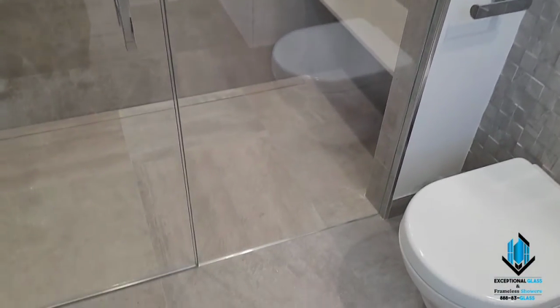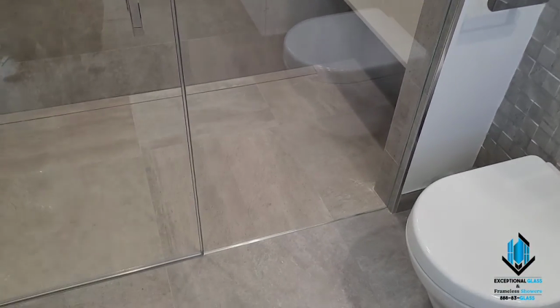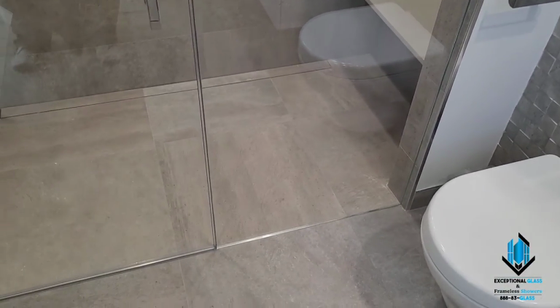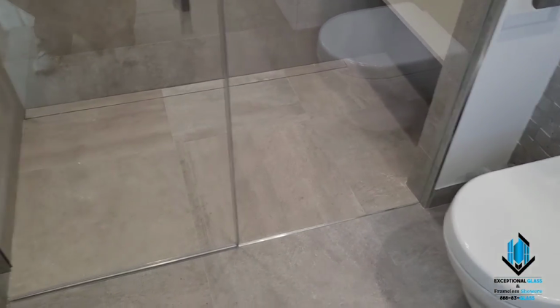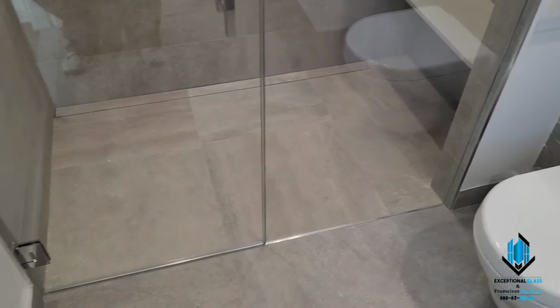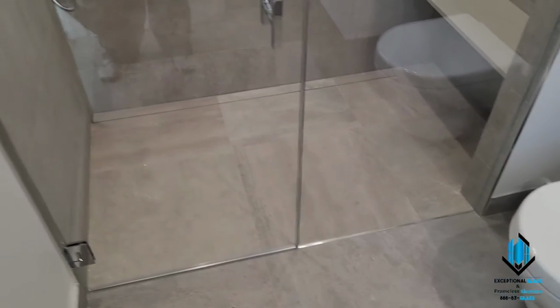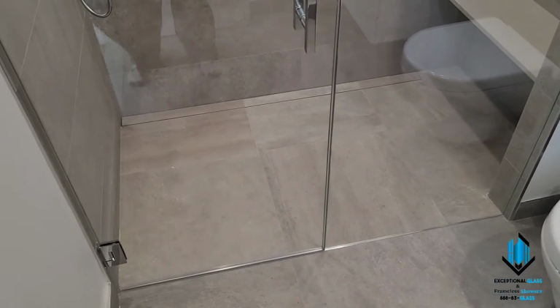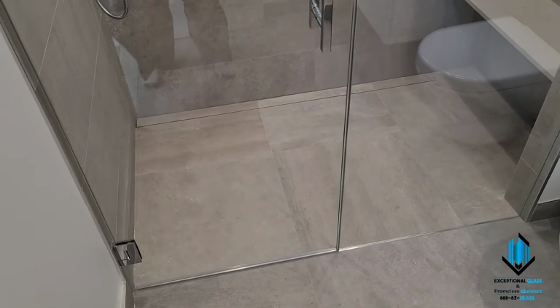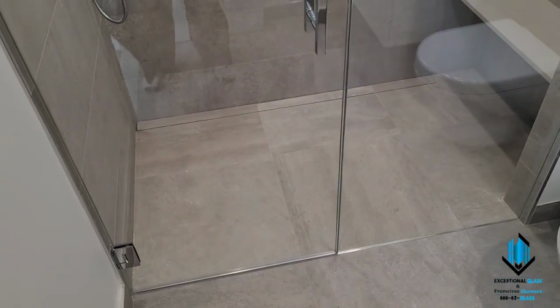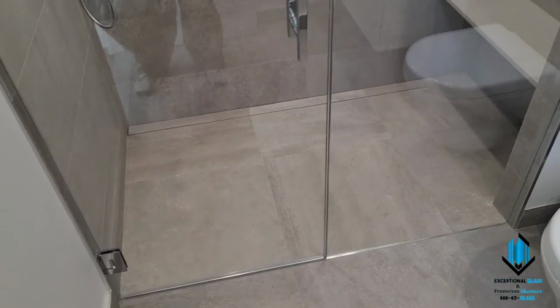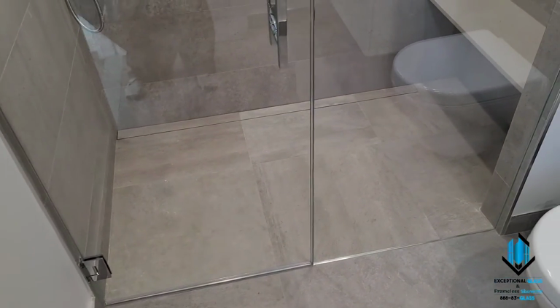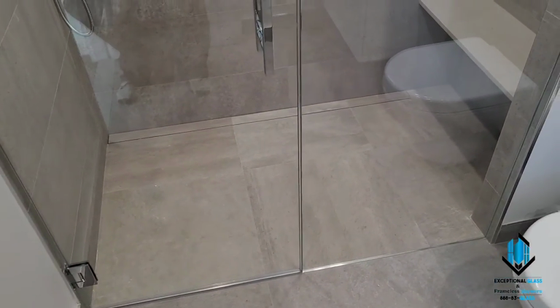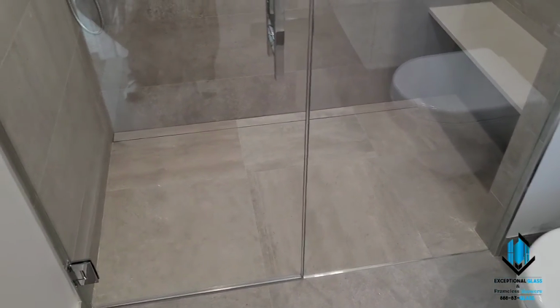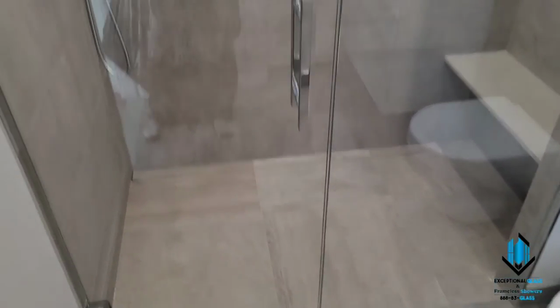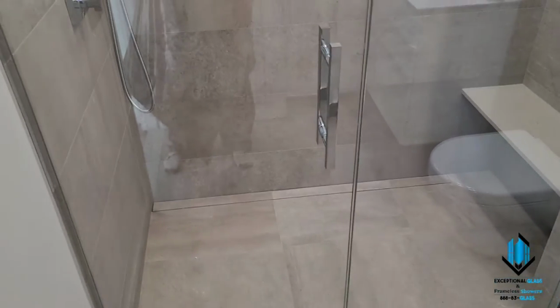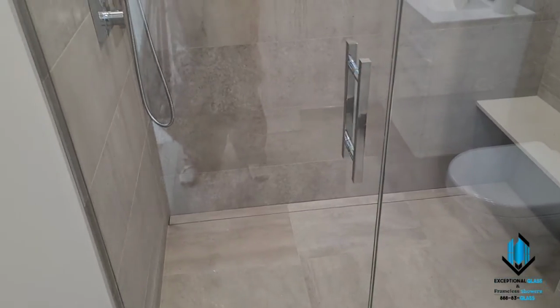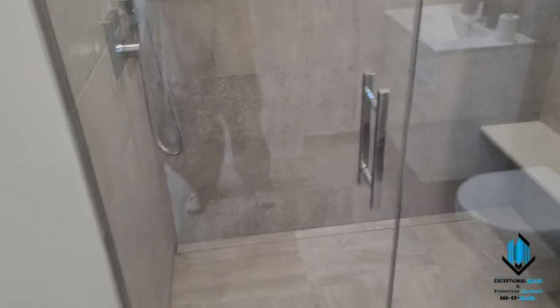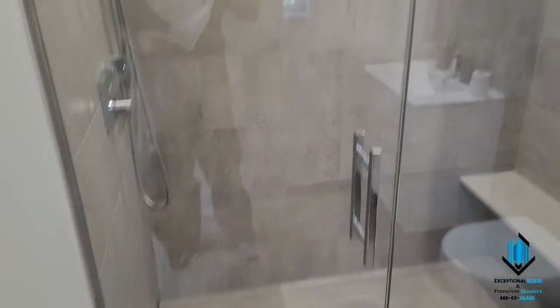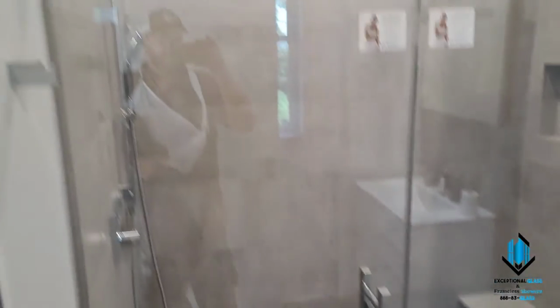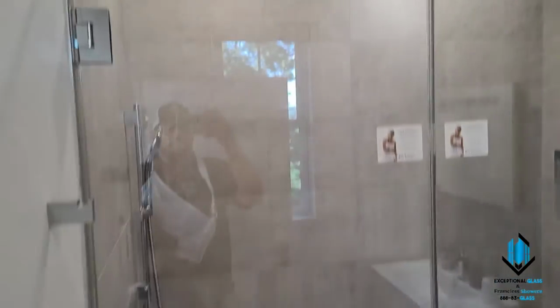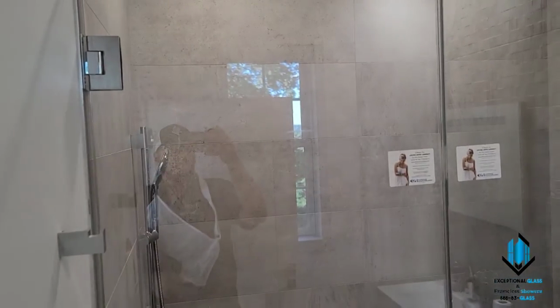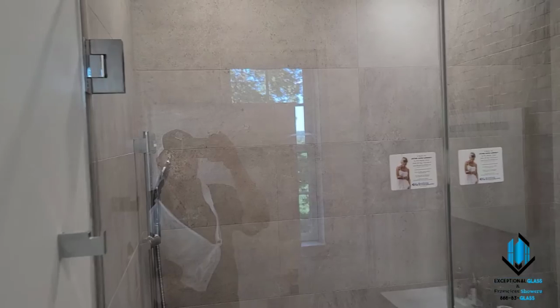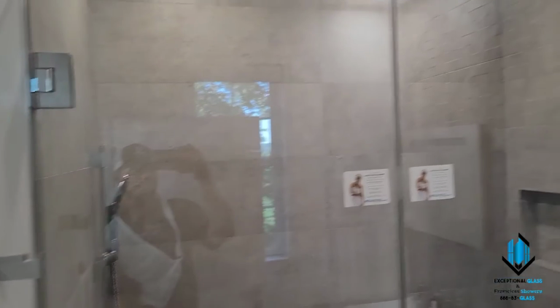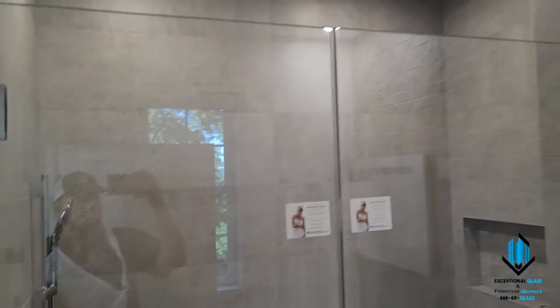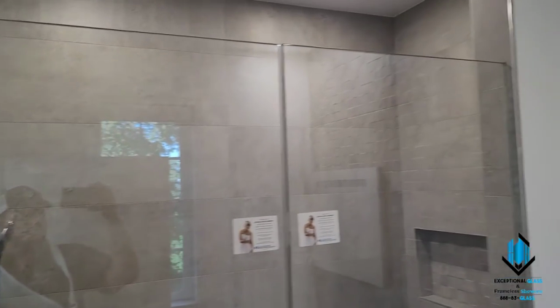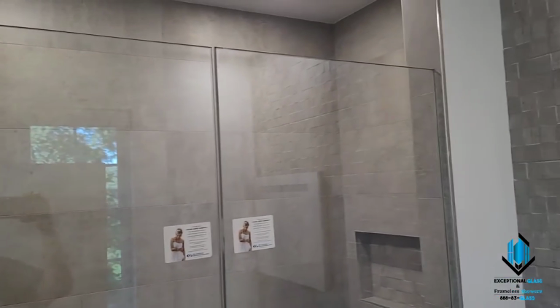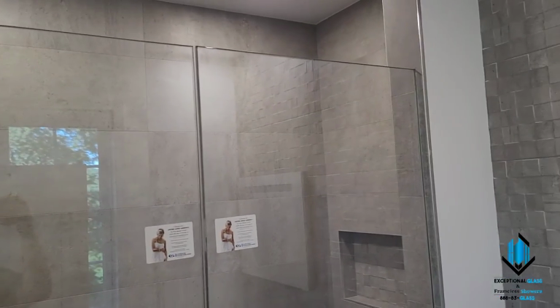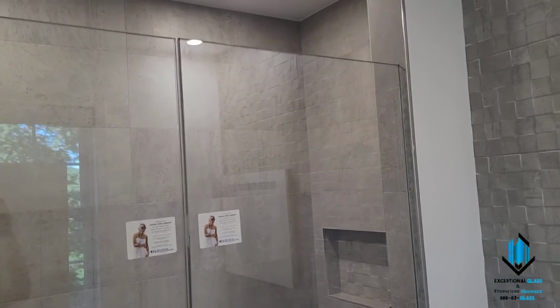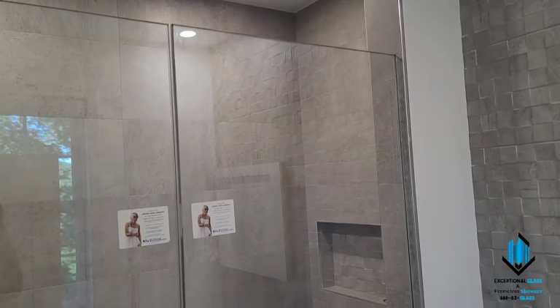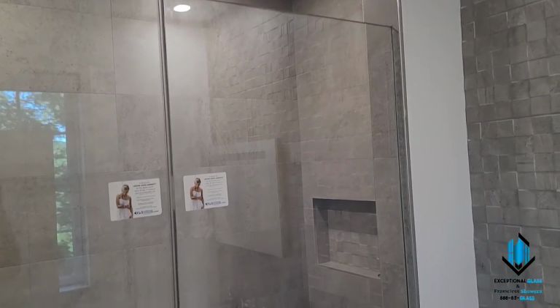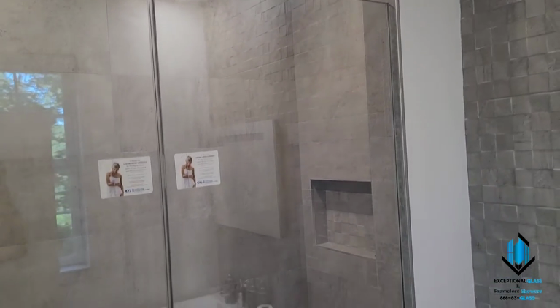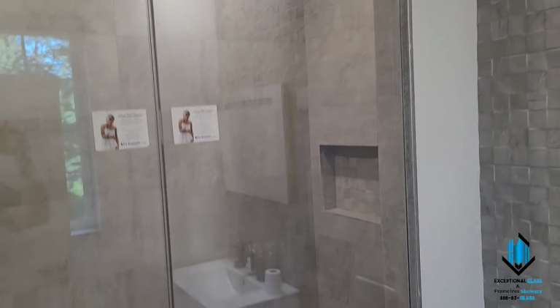If you have any questions about this design or if you need one of these, please feel free to give us a call at 888-3Glass or visit our website at njglassdoors.com.